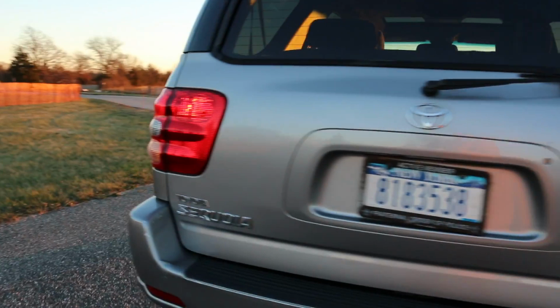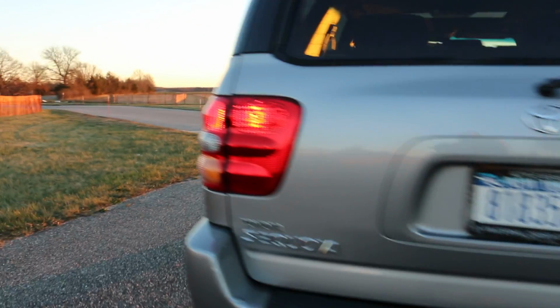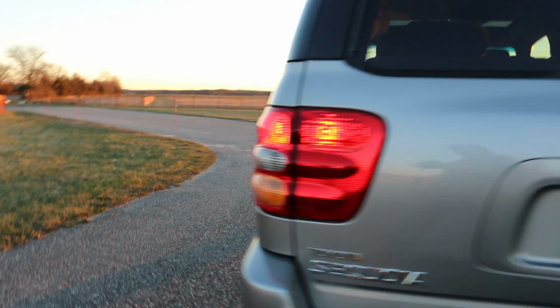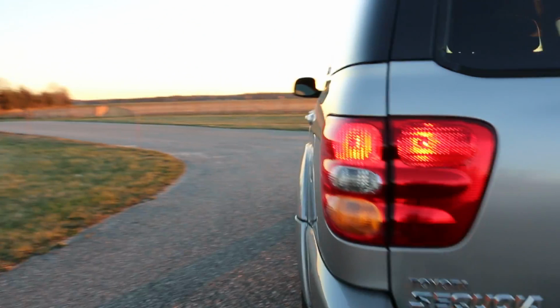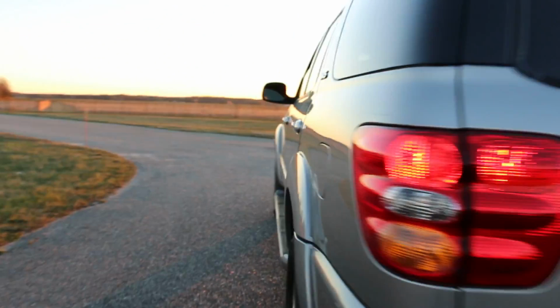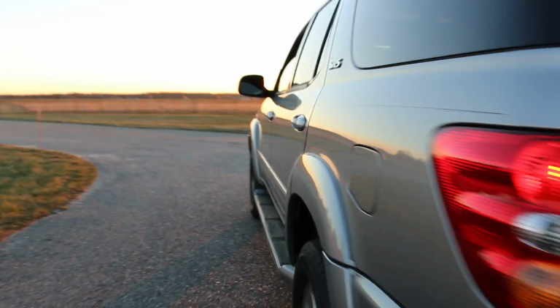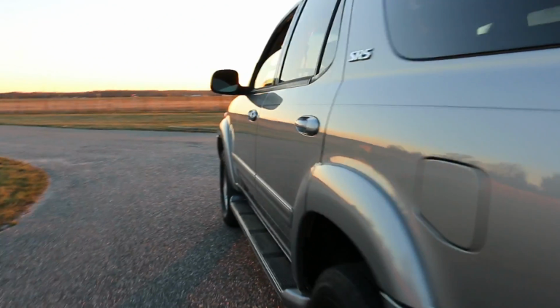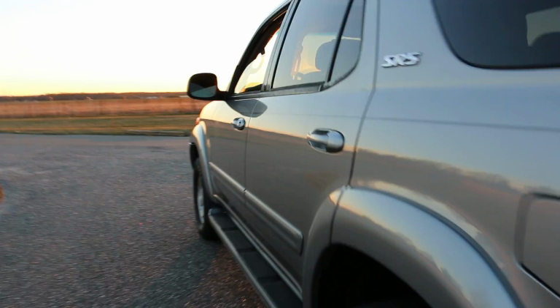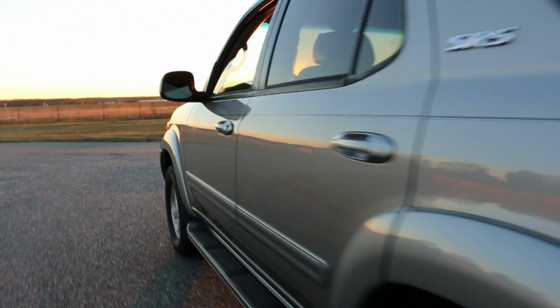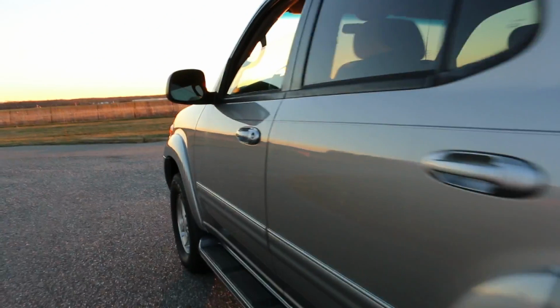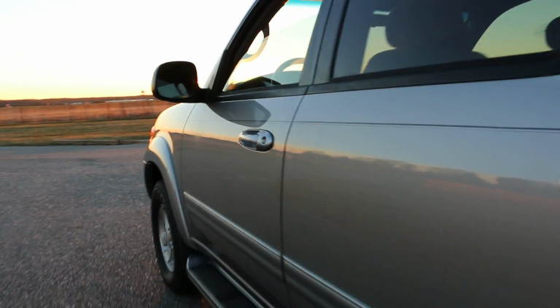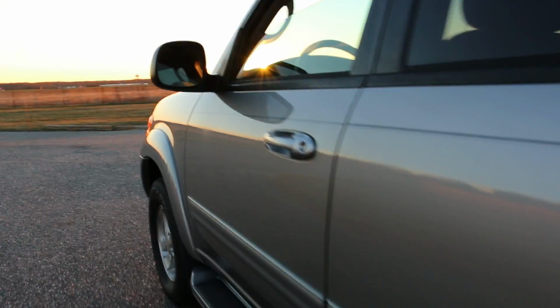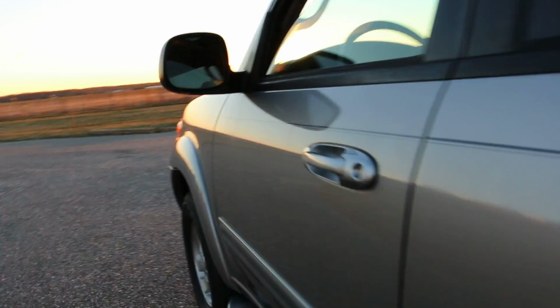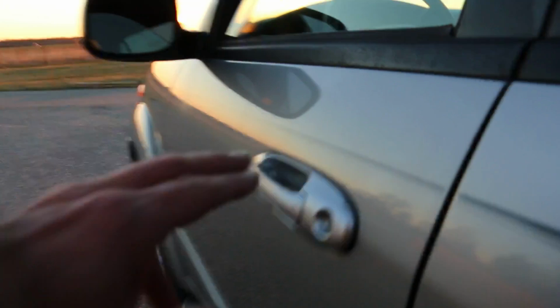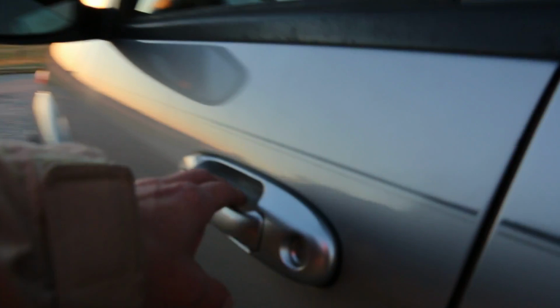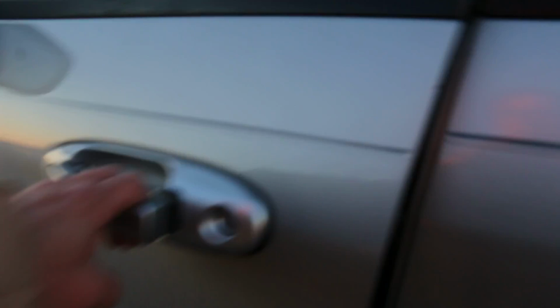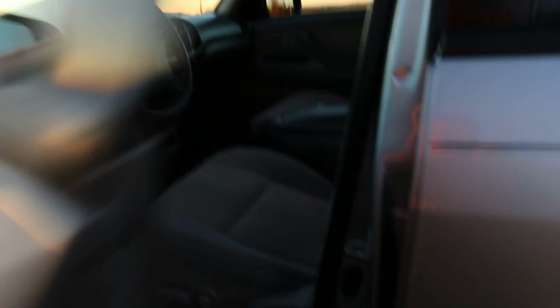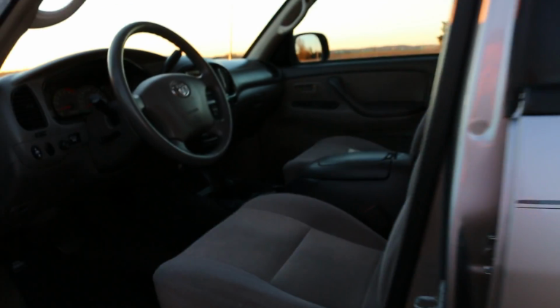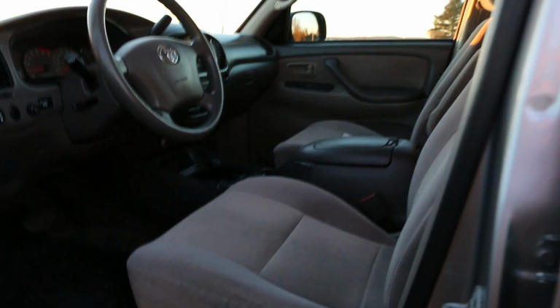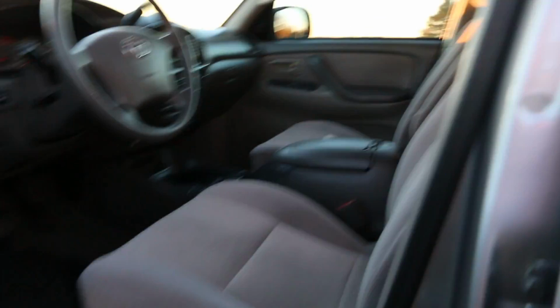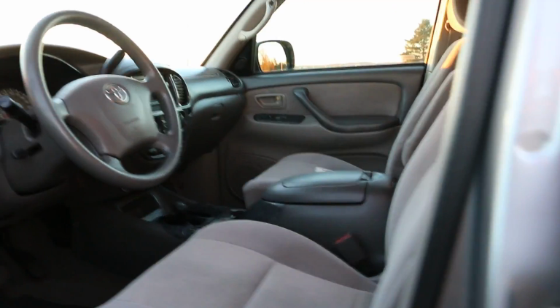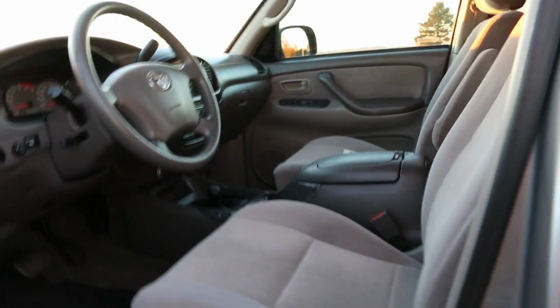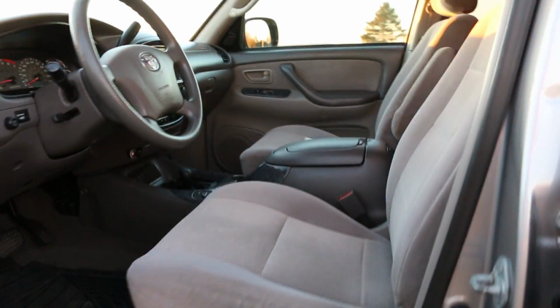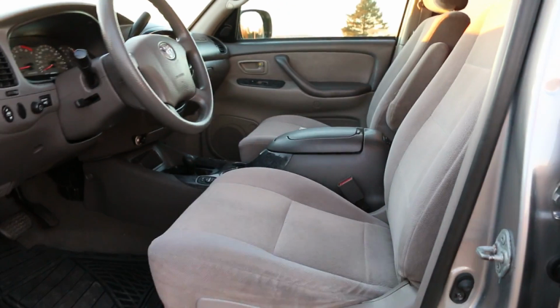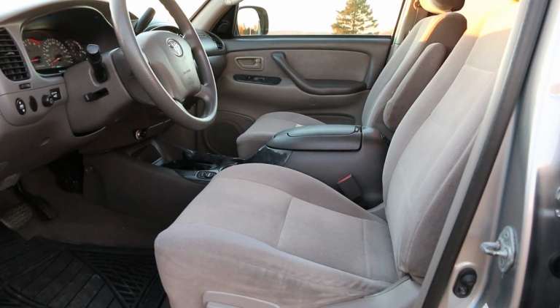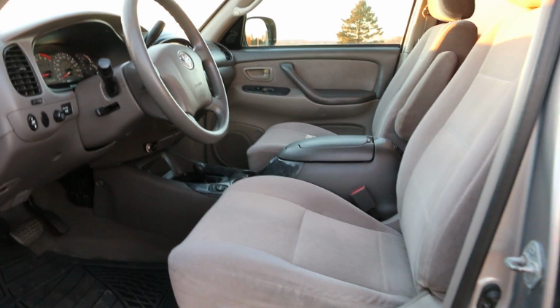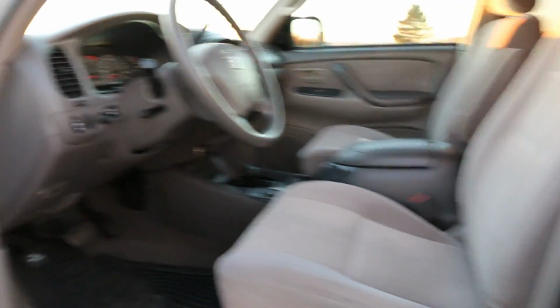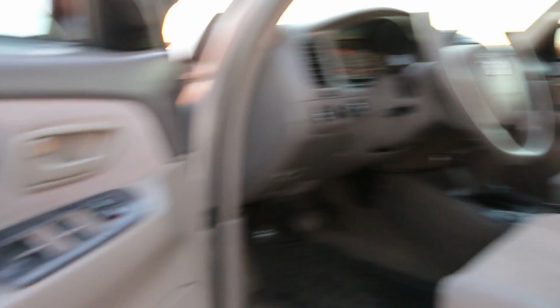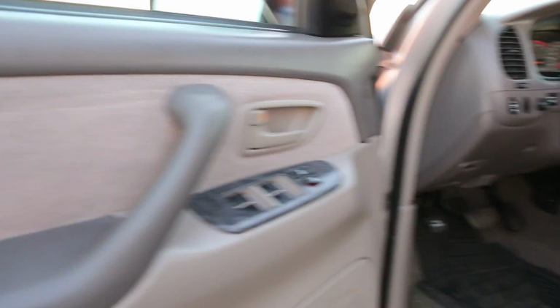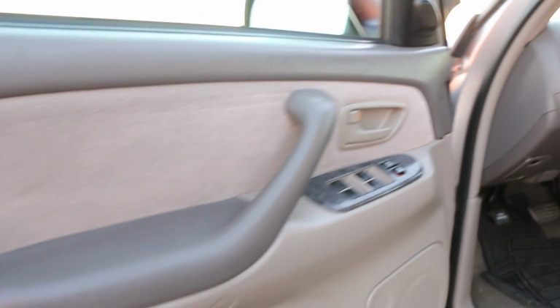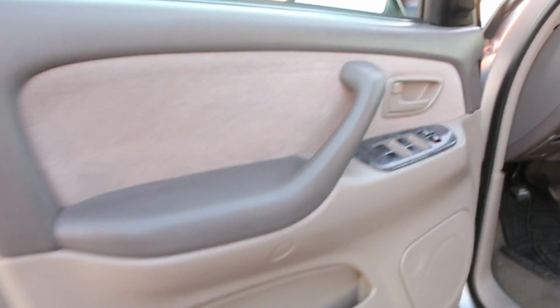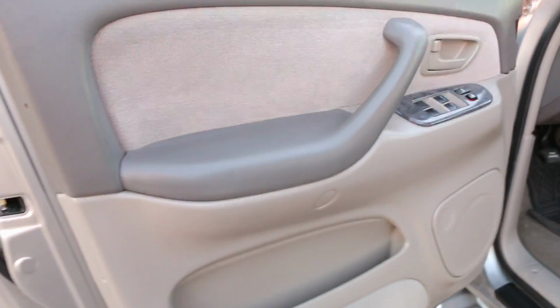This one does have the third row seat. Power seat, power mirrors, power locks, and windows.